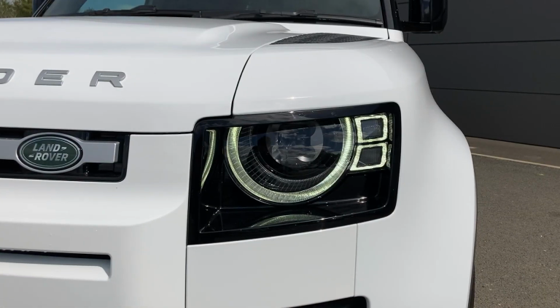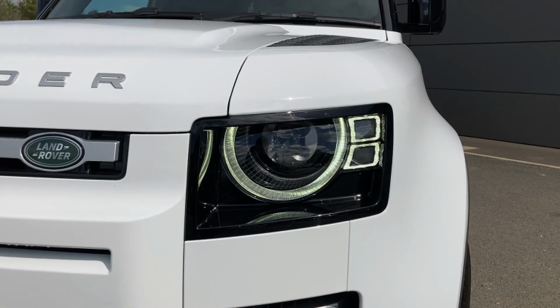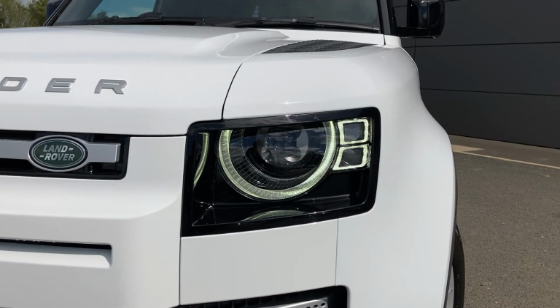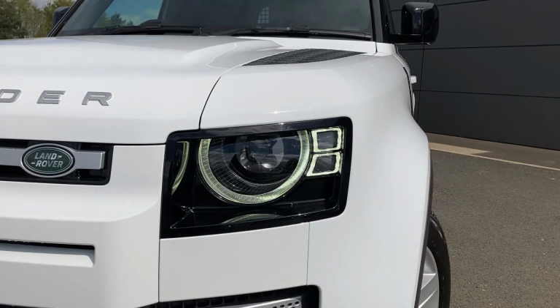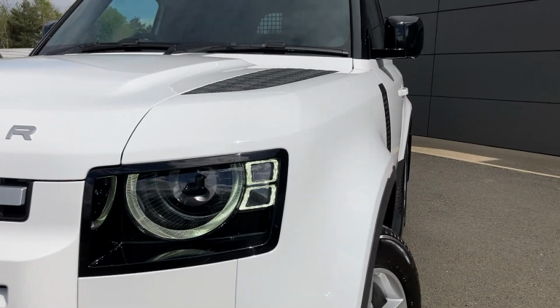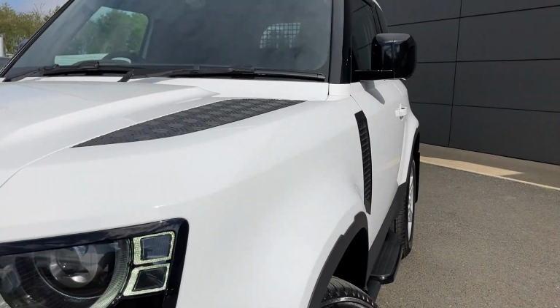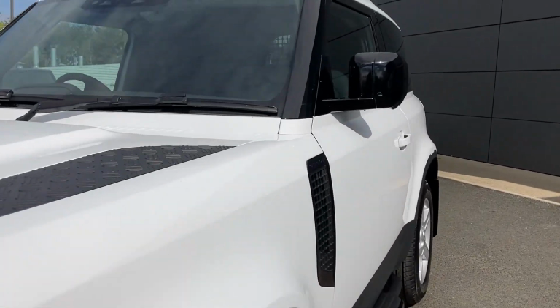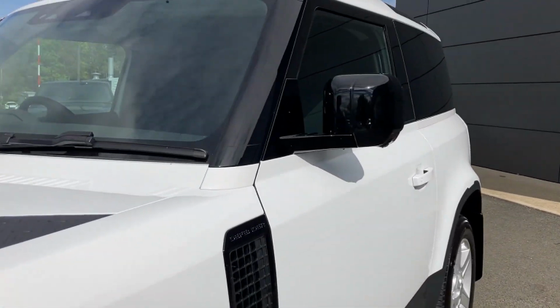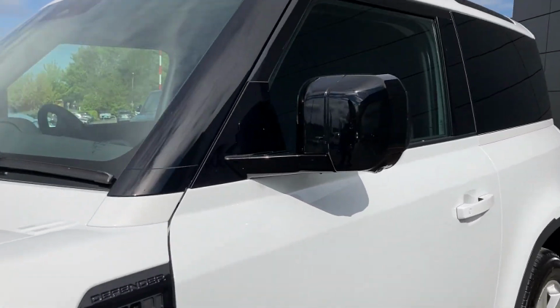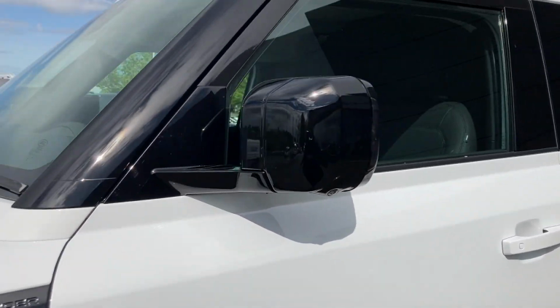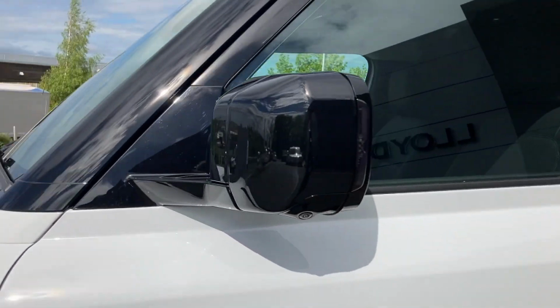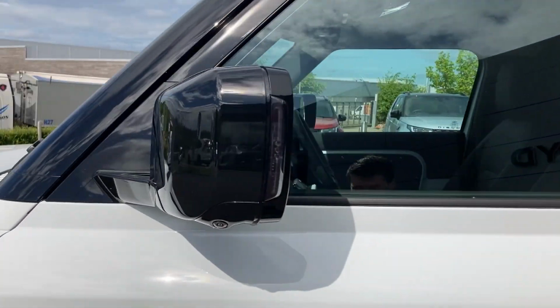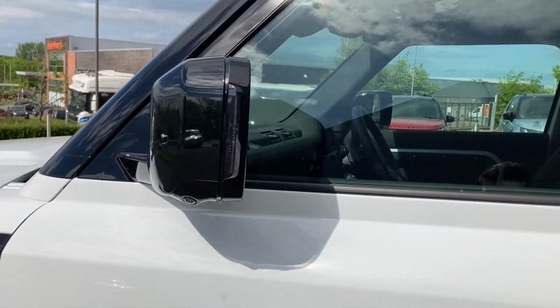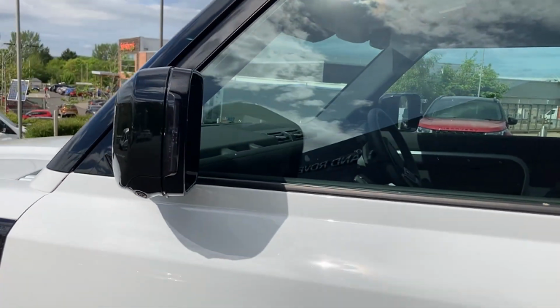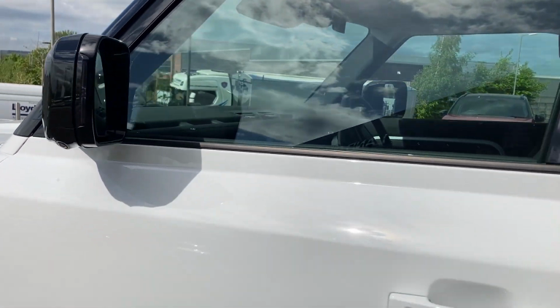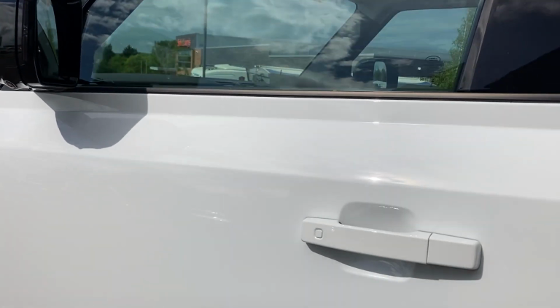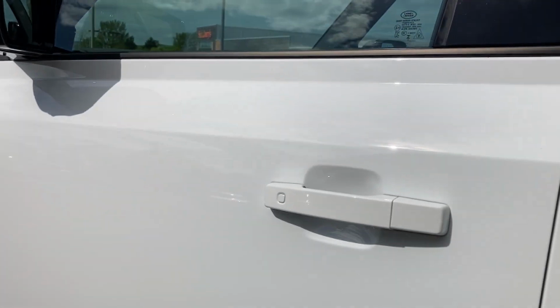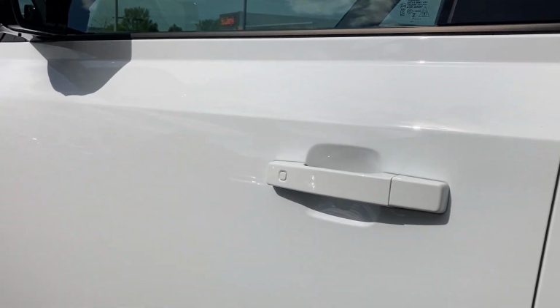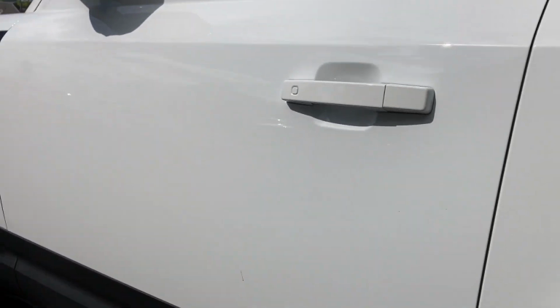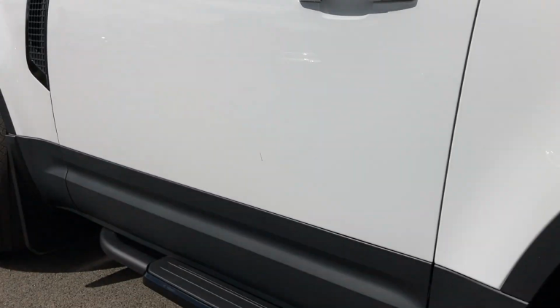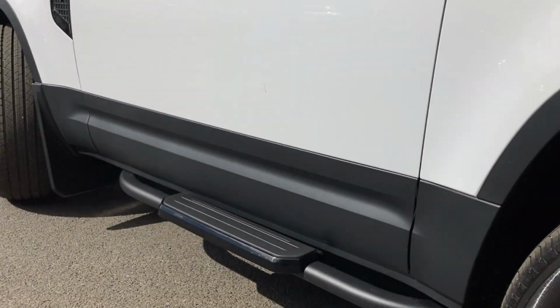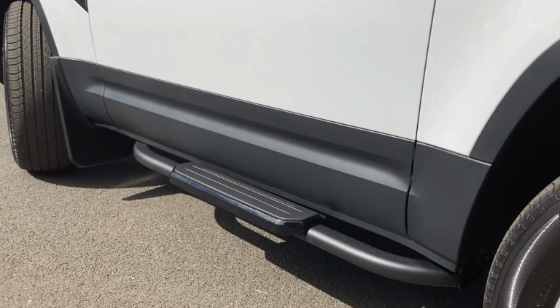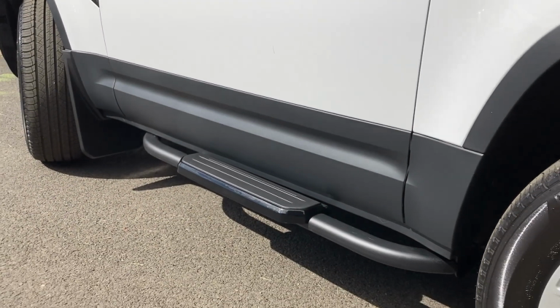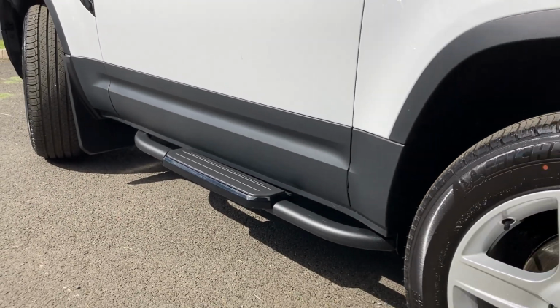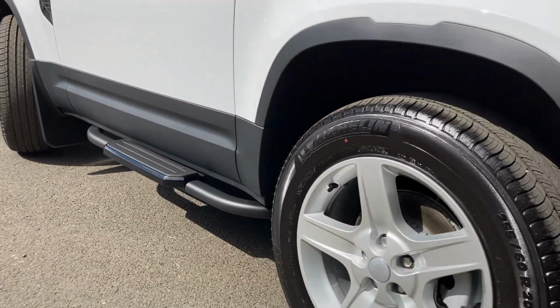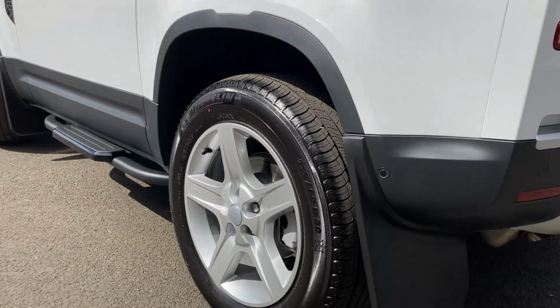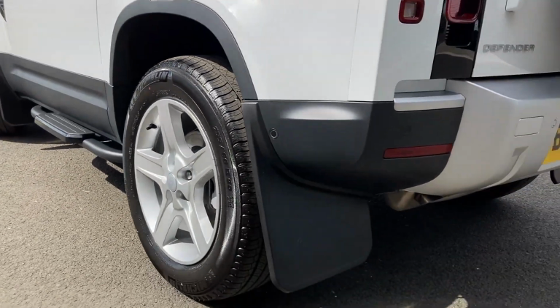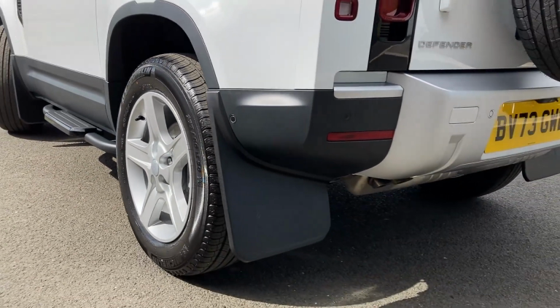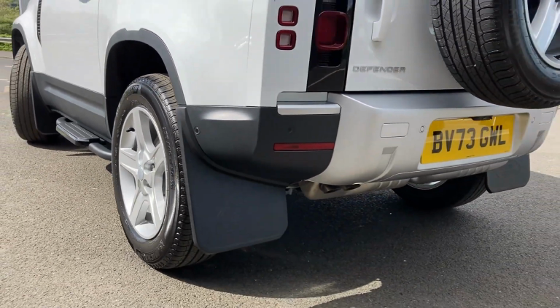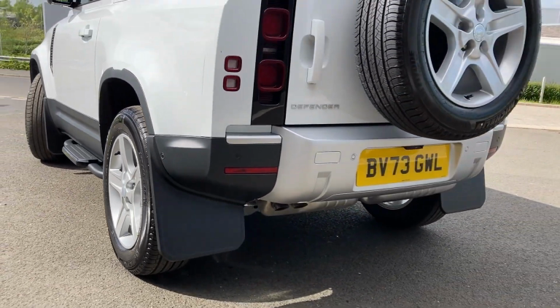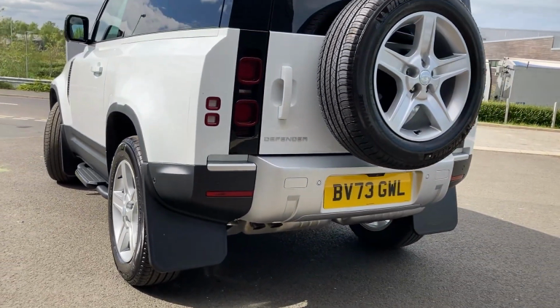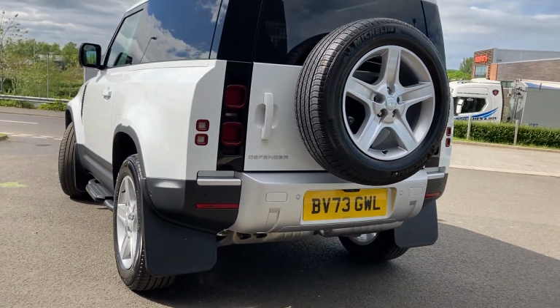Premium LED headlights, power folding heated door mirrors, keyless entry, fixed side steps, and we have the classic mud flaps fitted to the front and rear.